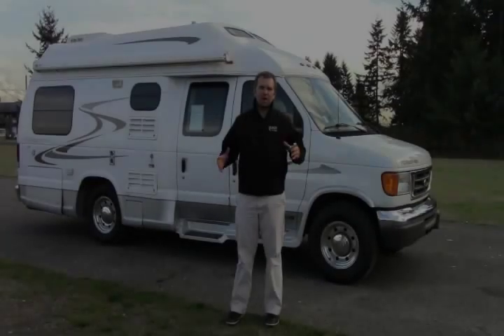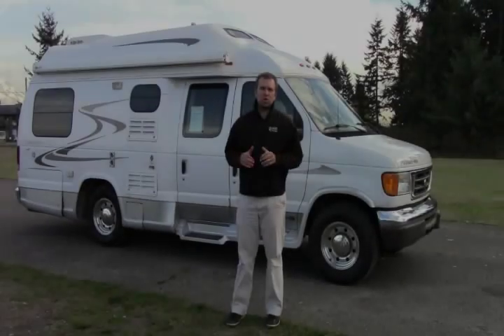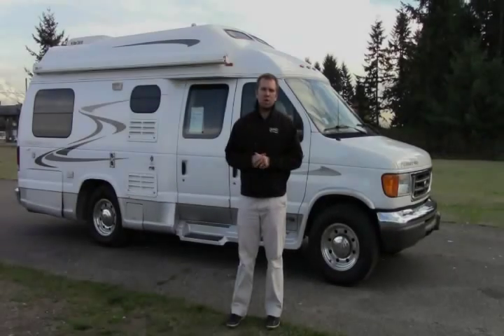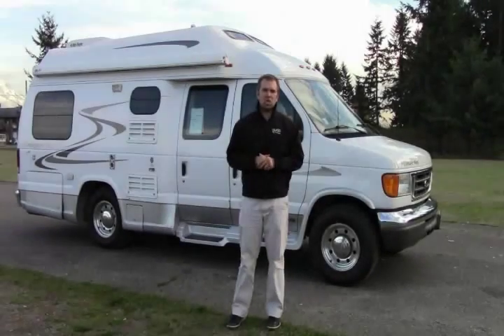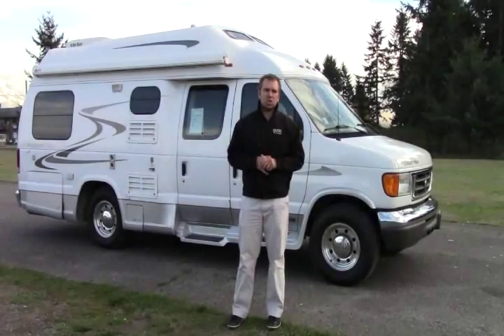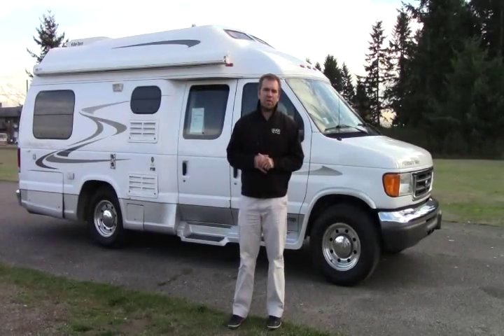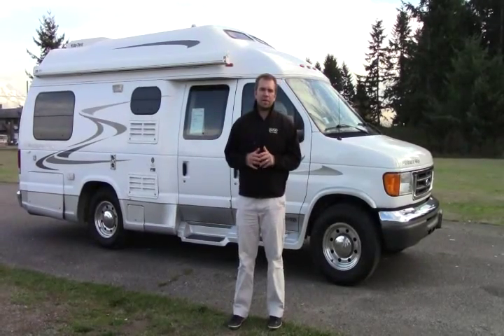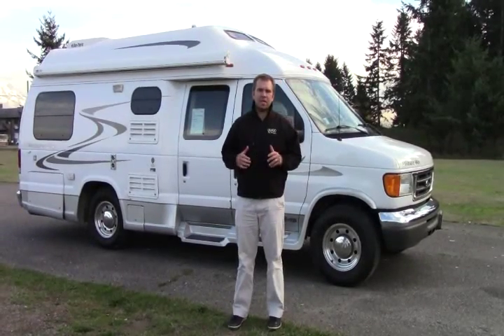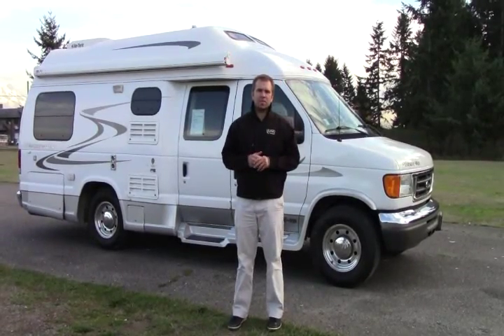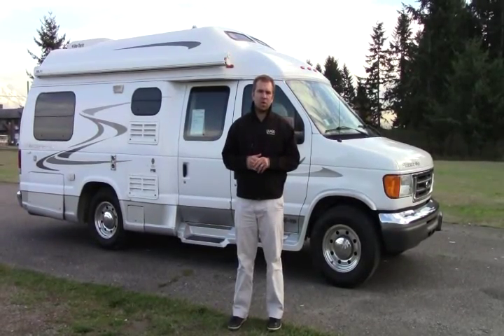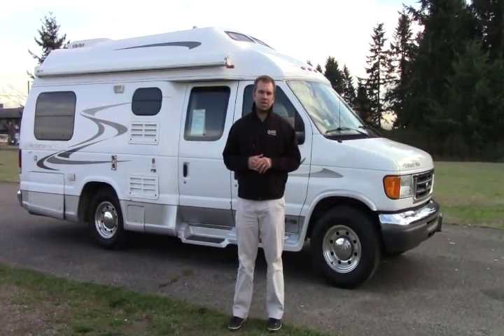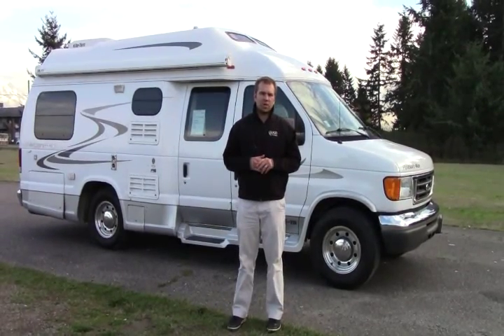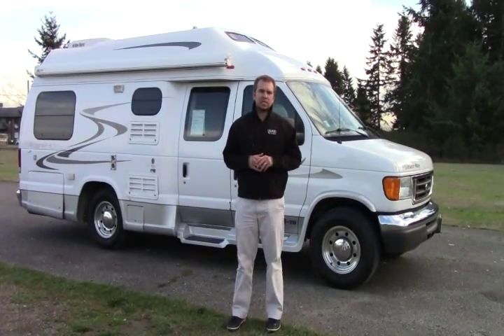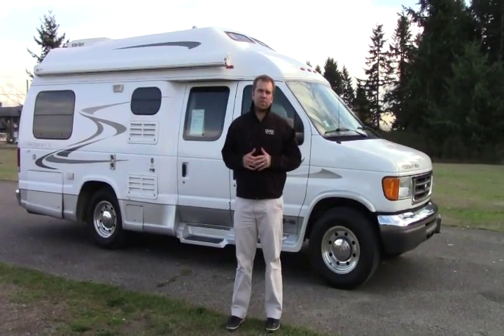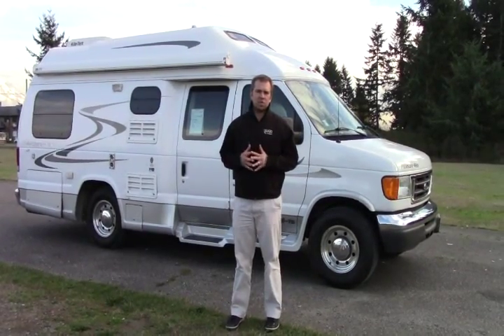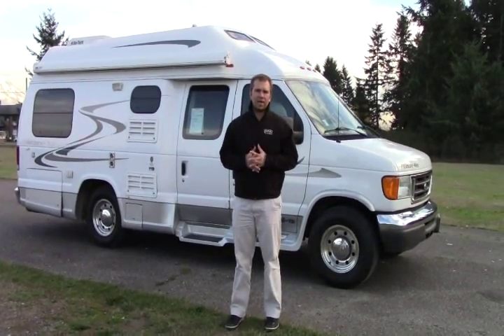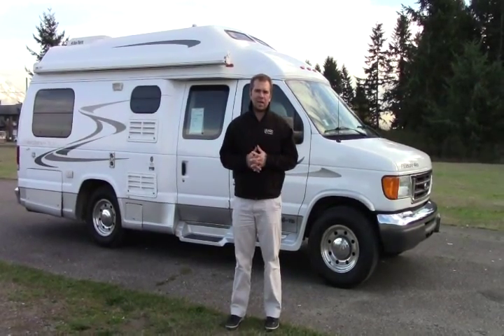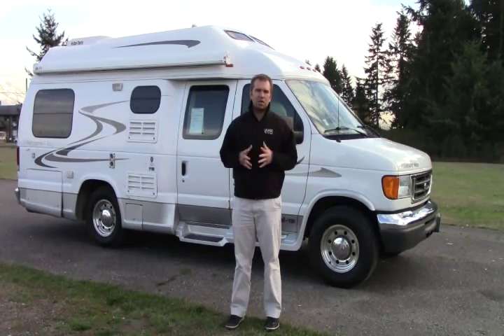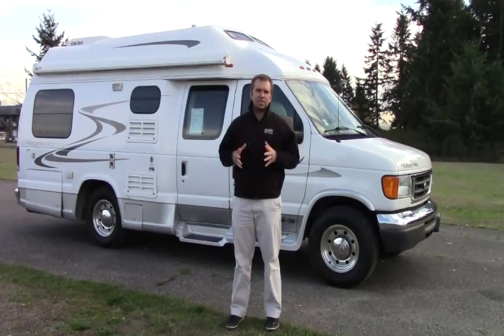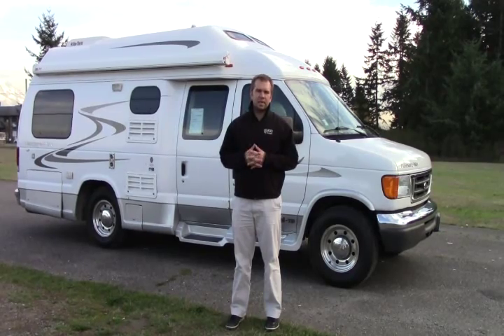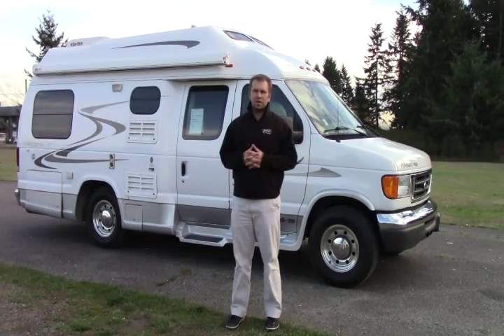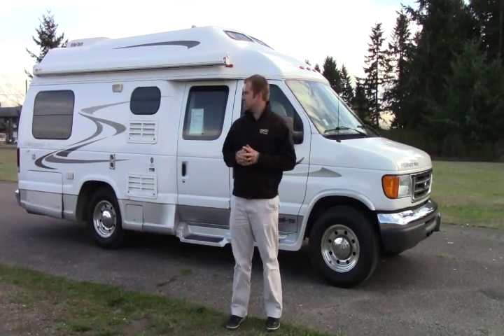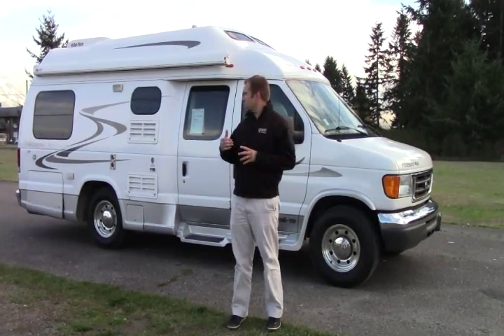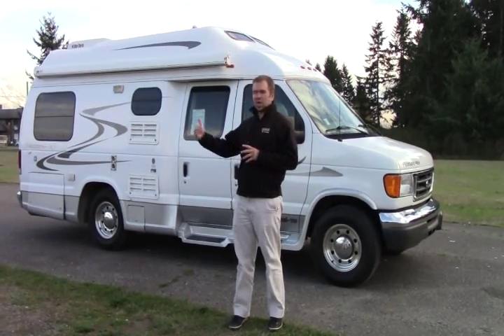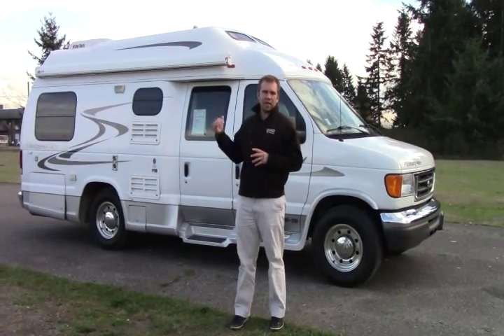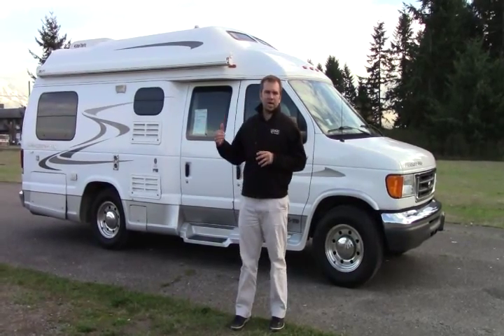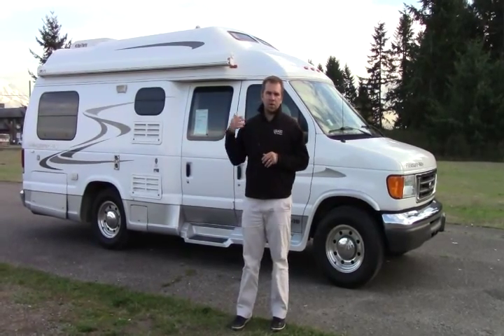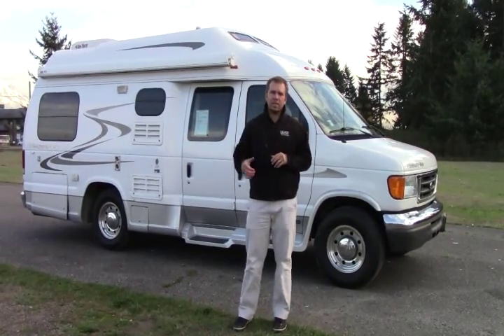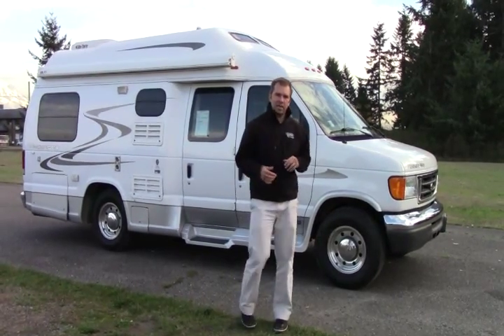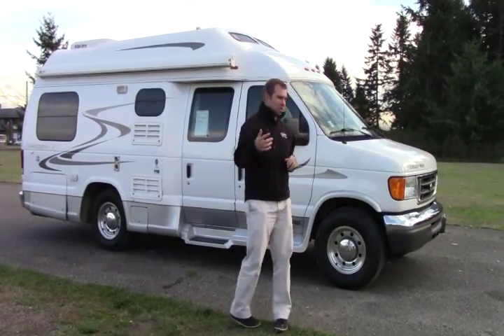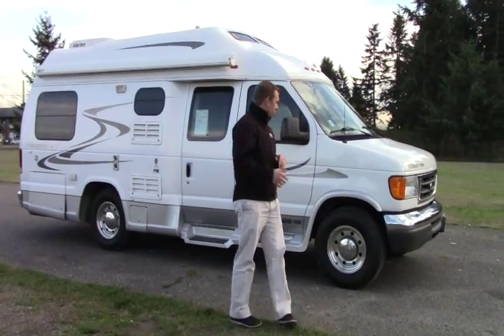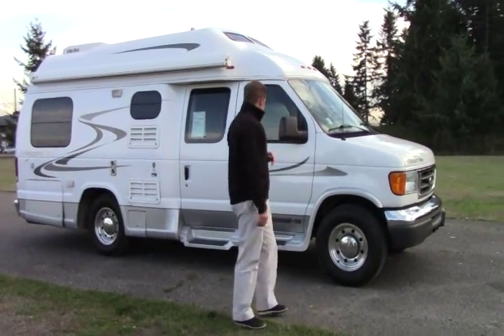Hey folks, welcome to Johnson RV. My name is Sam. Today we're looking at a 2007 Pleasure Way XL TD. Take a quick look on the outside, then we'll go on the inside. So come on over.